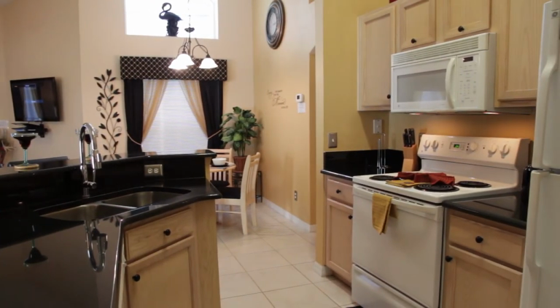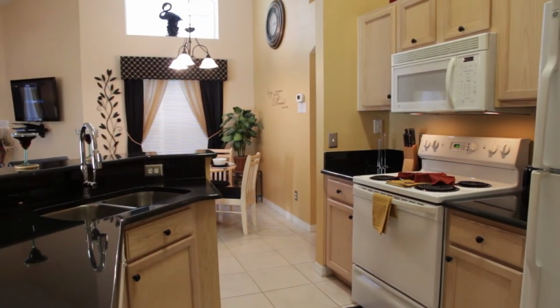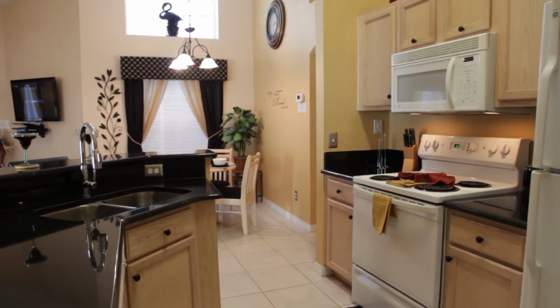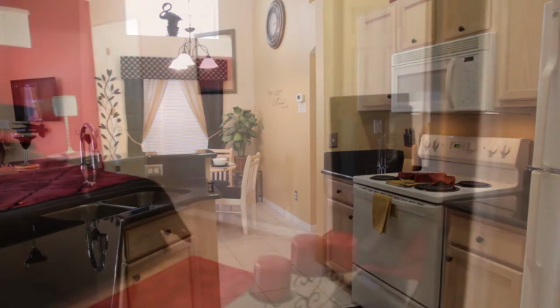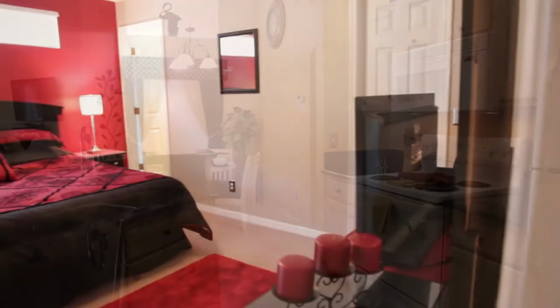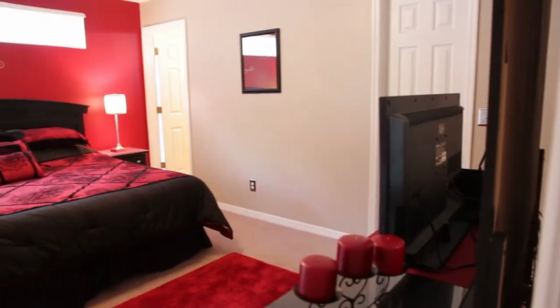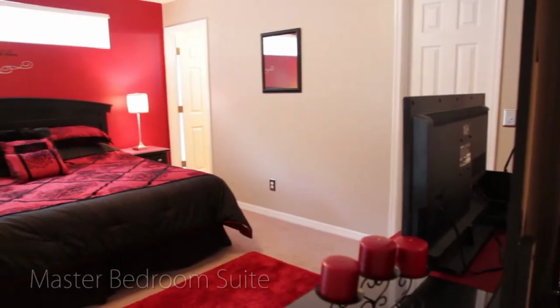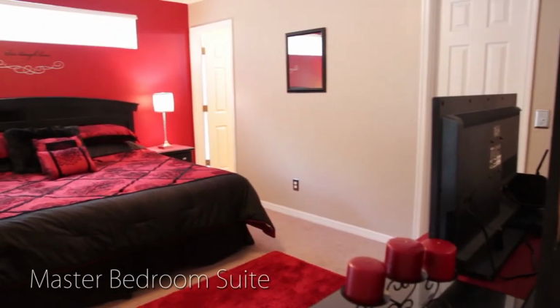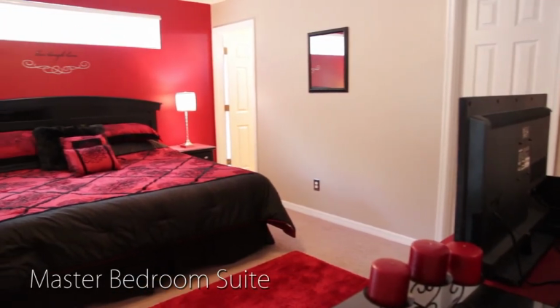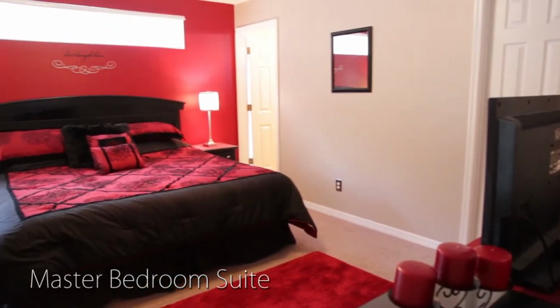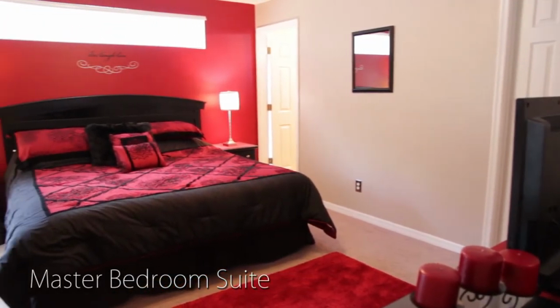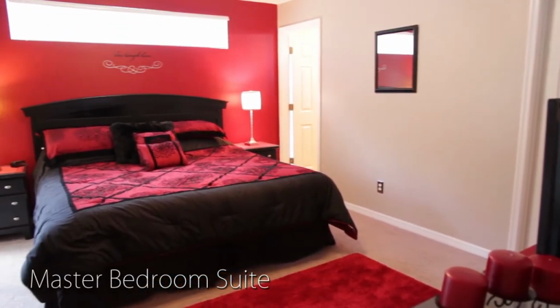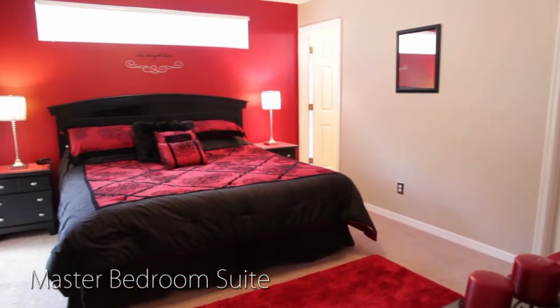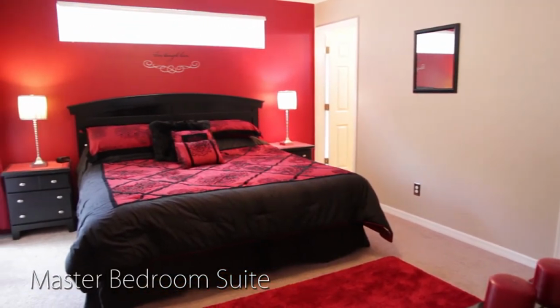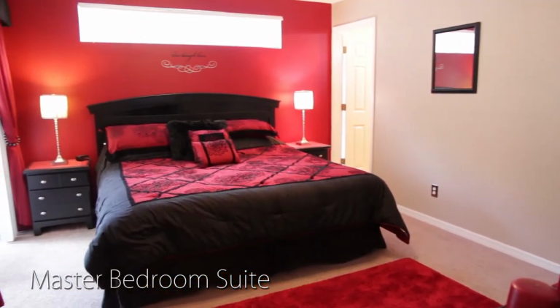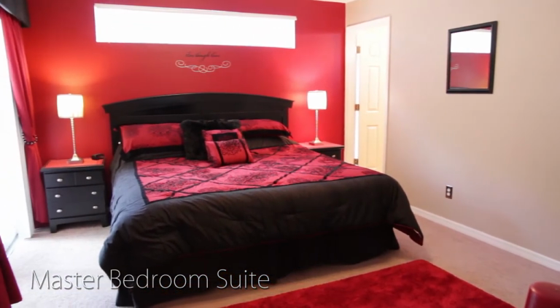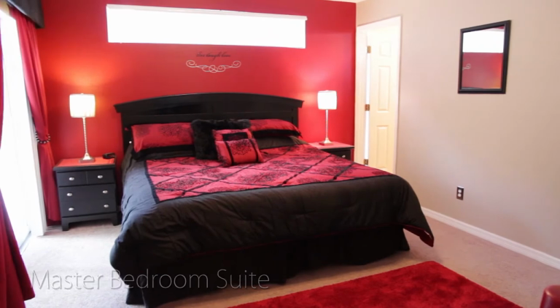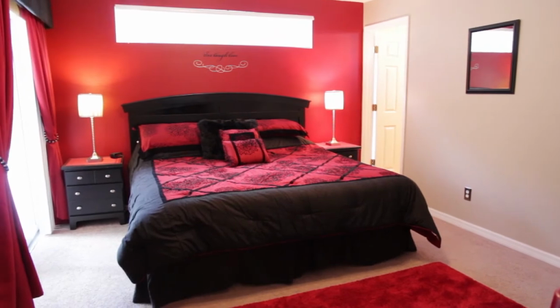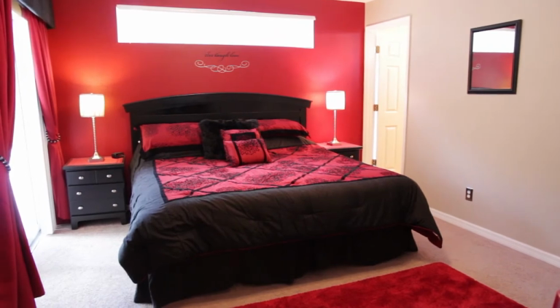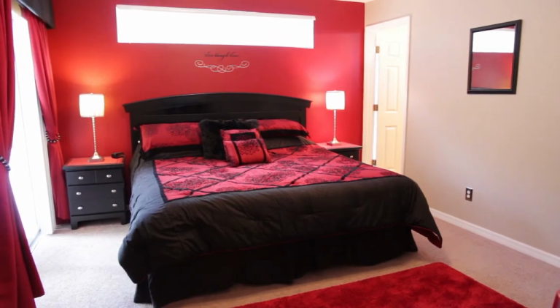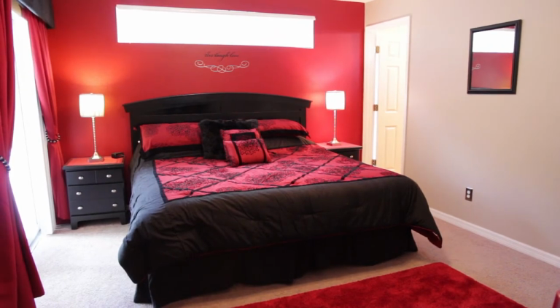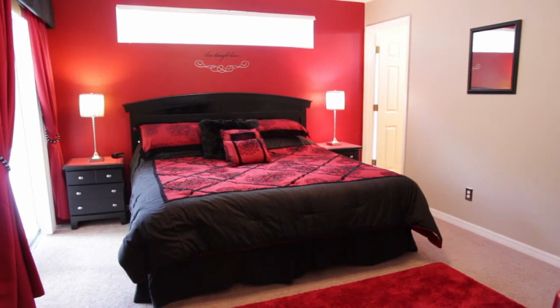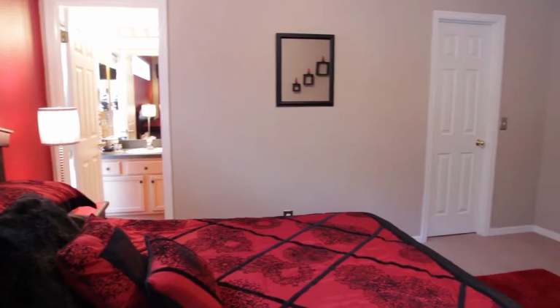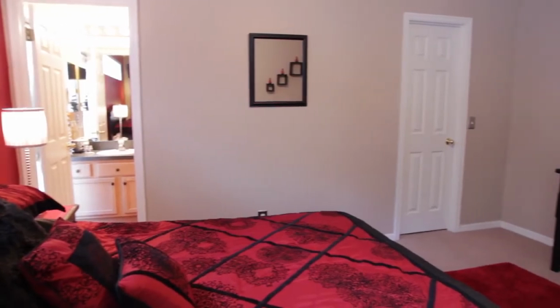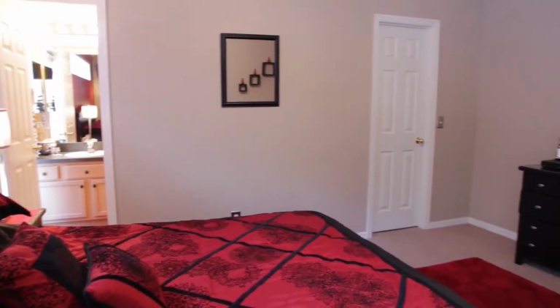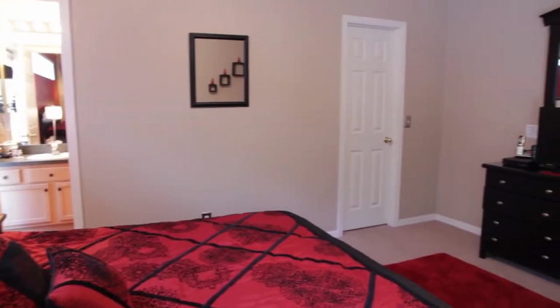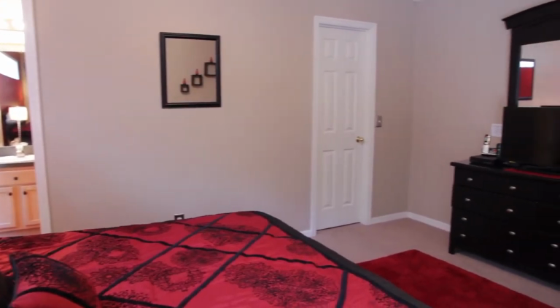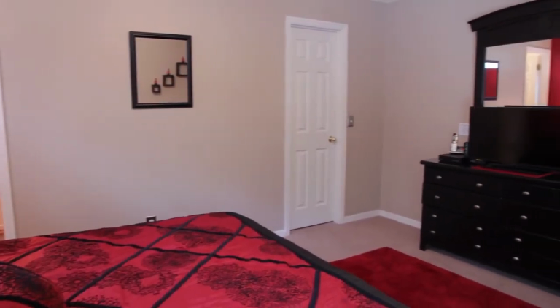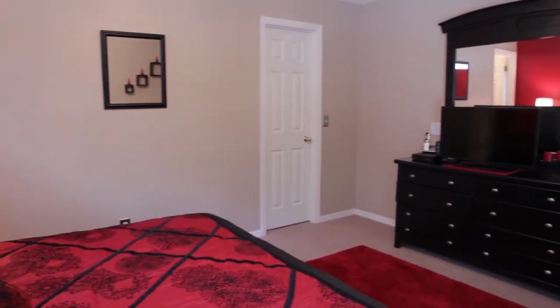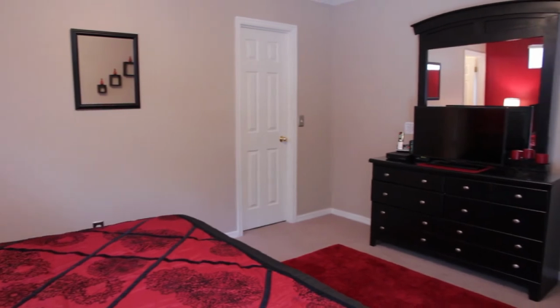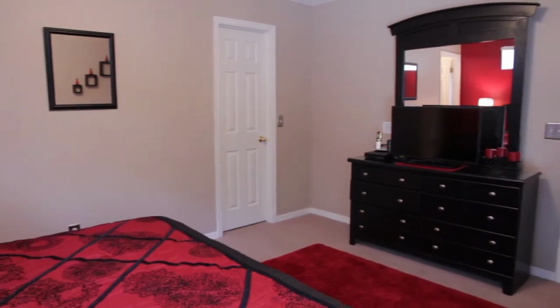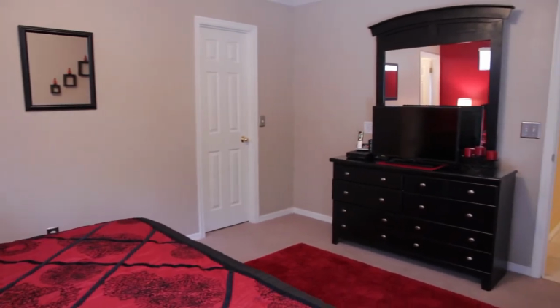The bedroom lineup begins with the master bedroom suite, which is equipped with a king-size bed, a flat screen HDTV, a DVD player, private access to the pool deck, and an en-suite bathroom.